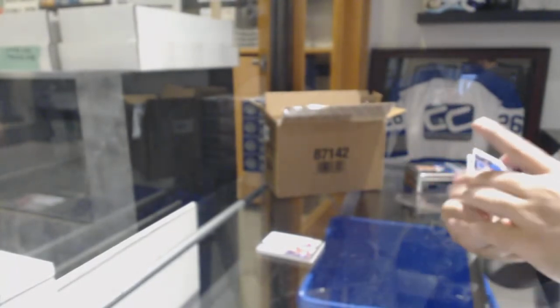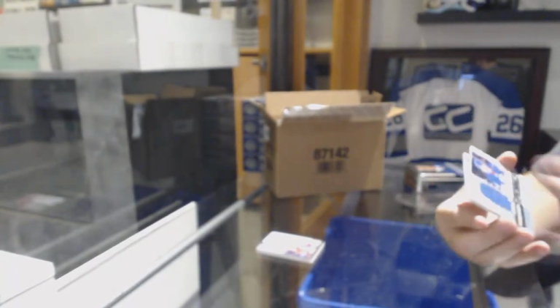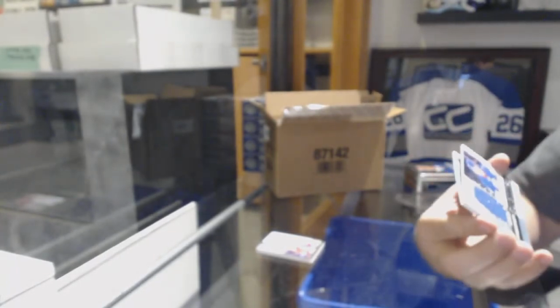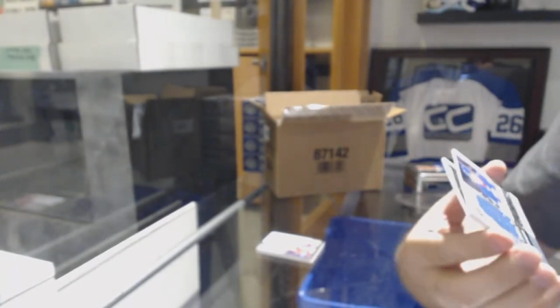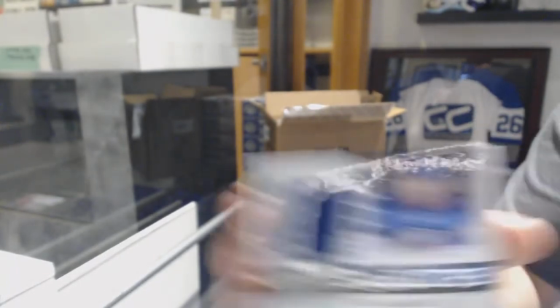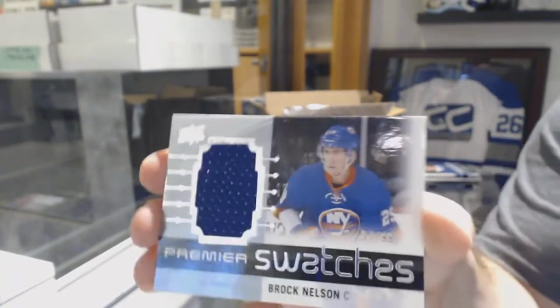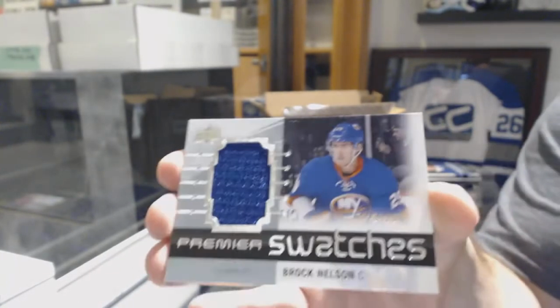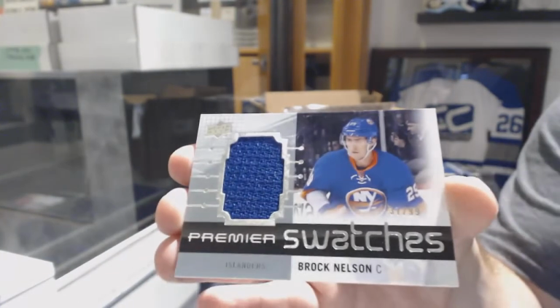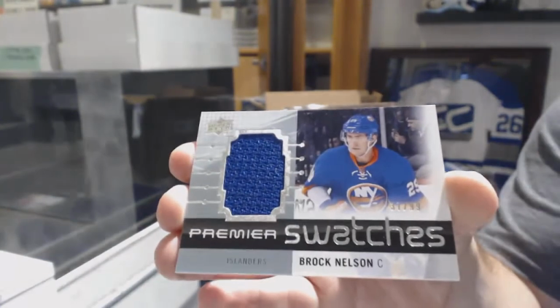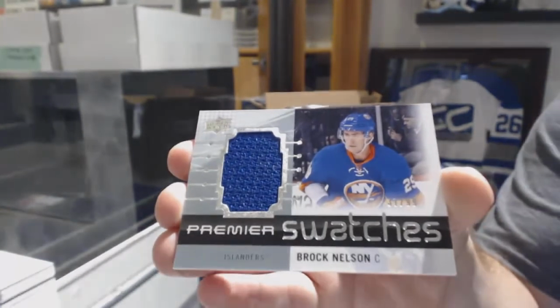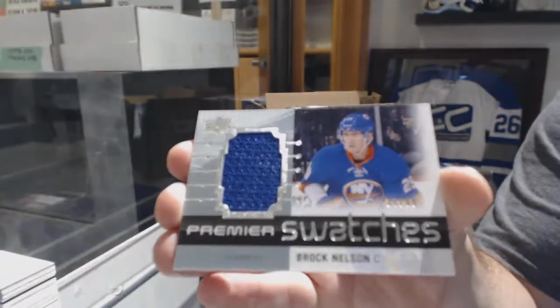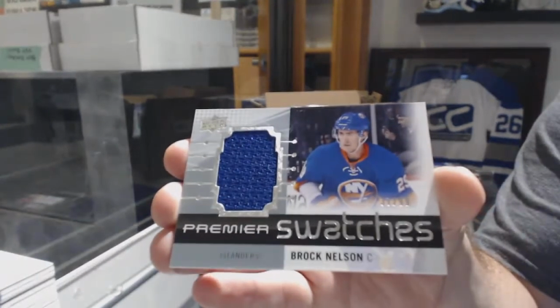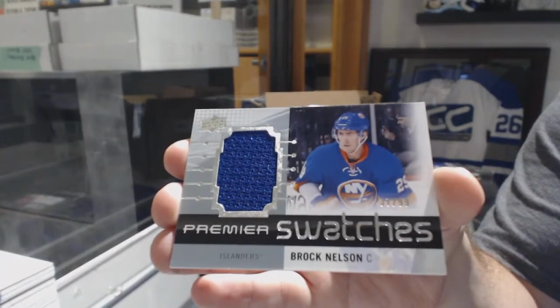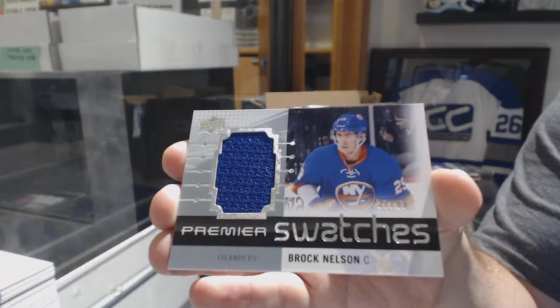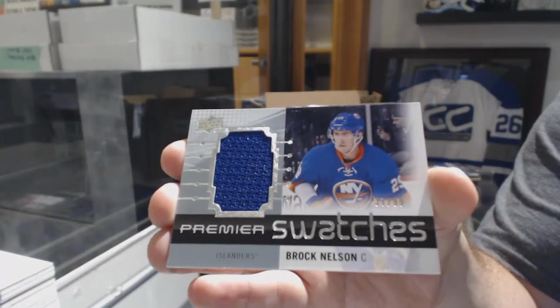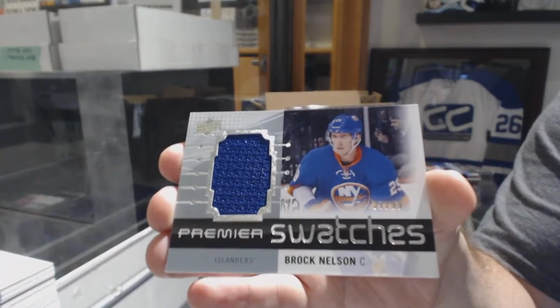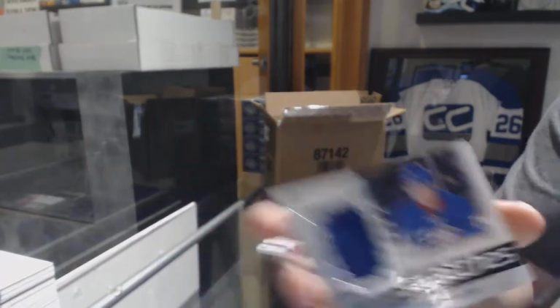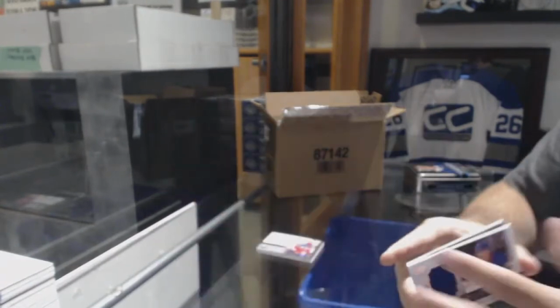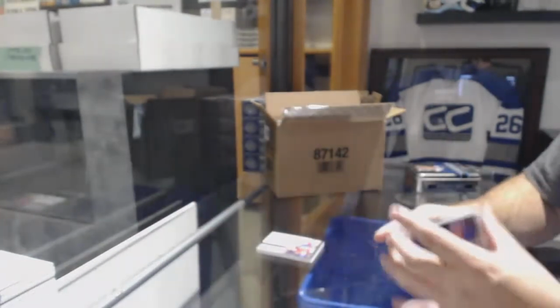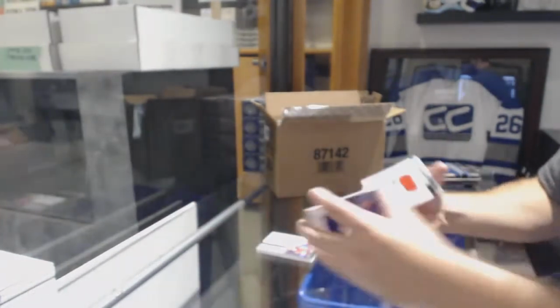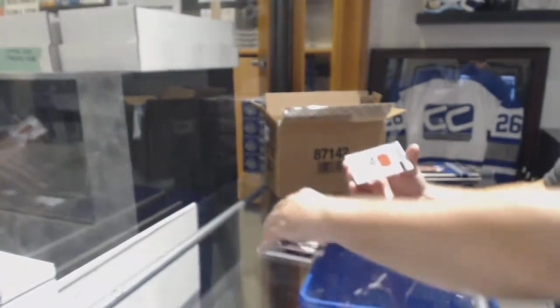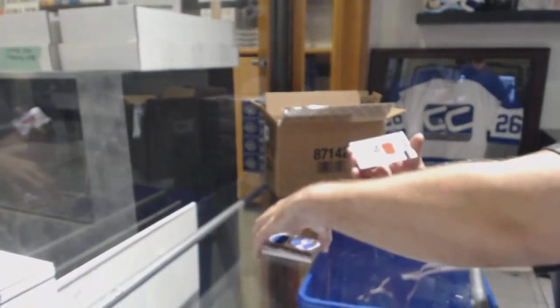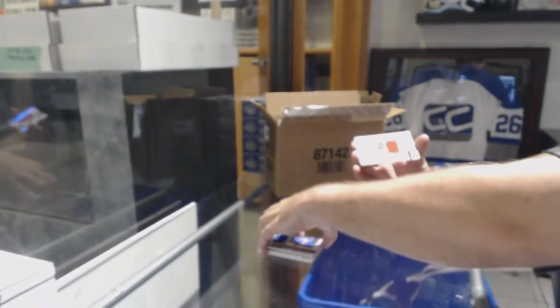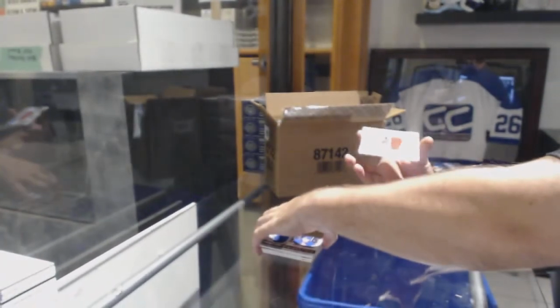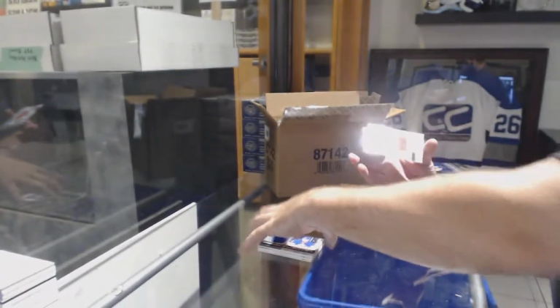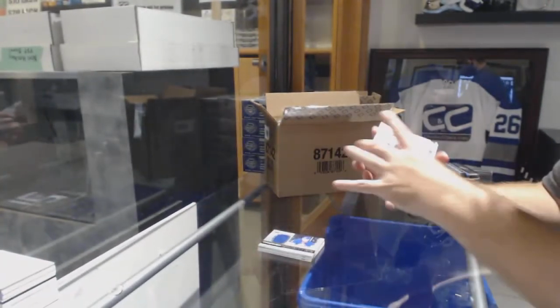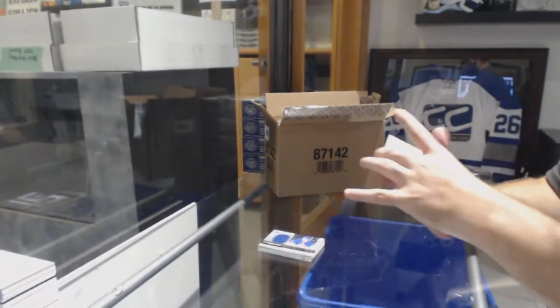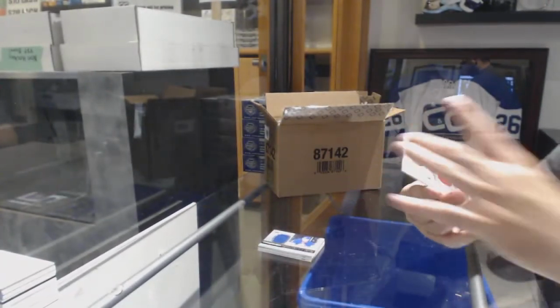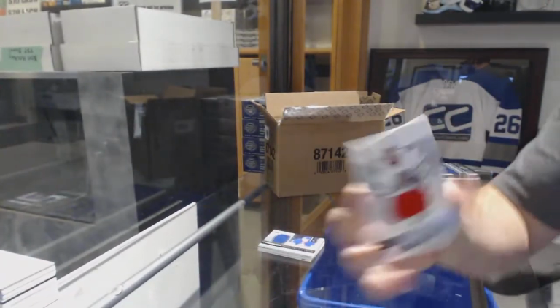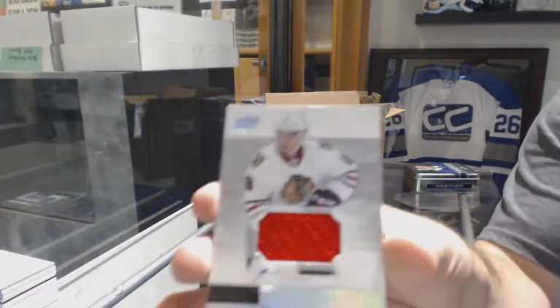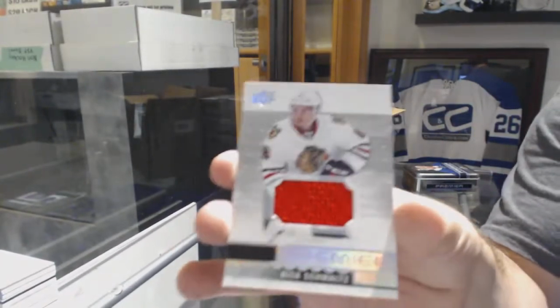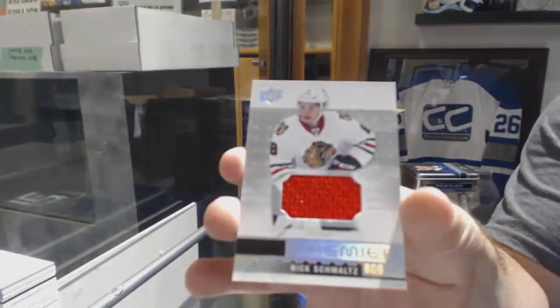Premier Swatches in 99, Brock Nelson for the Islanders. And for the Chicago Blackhawks, Nick Schmaltz.